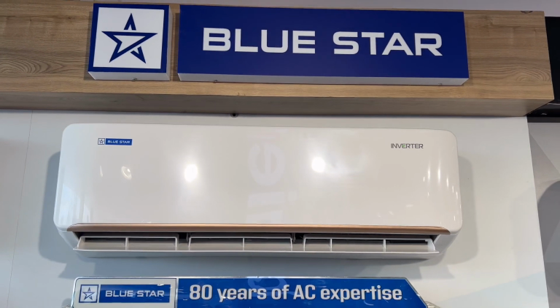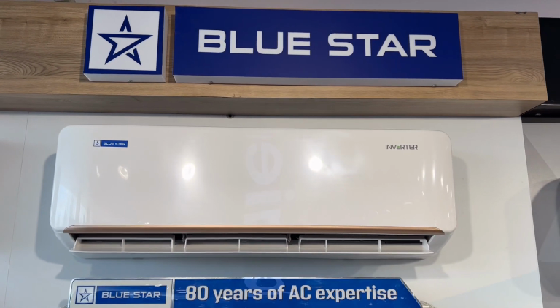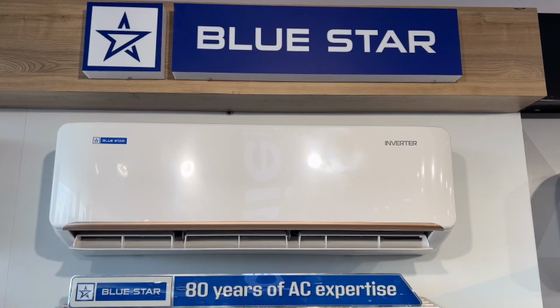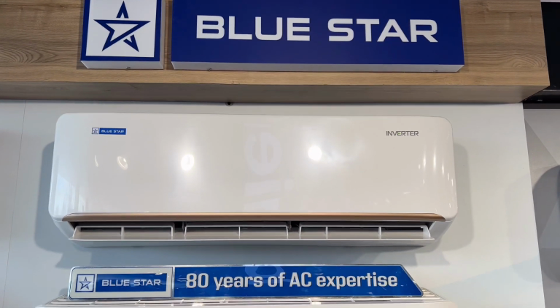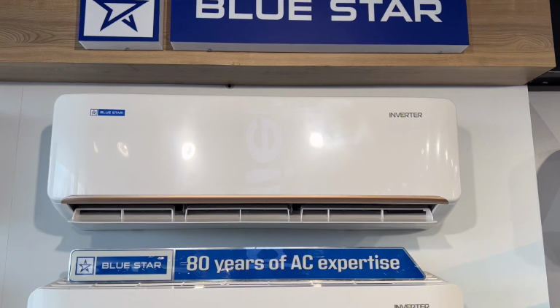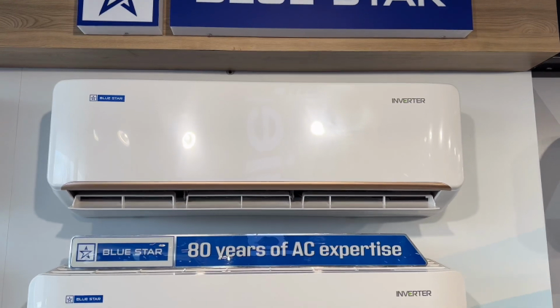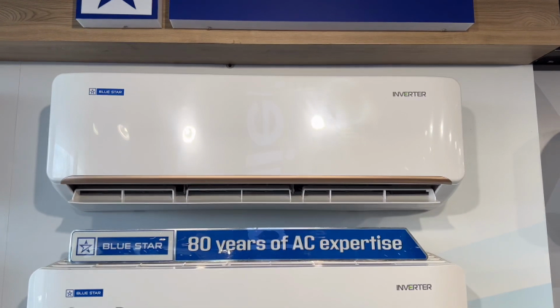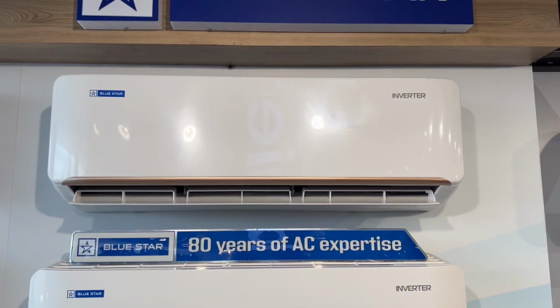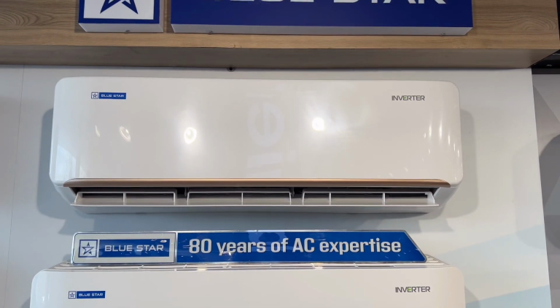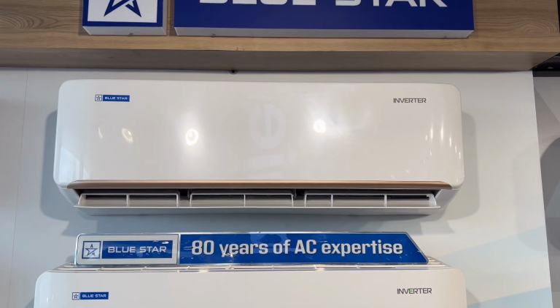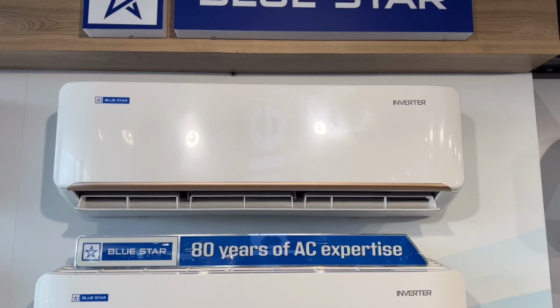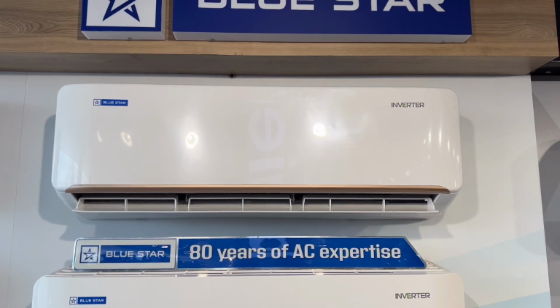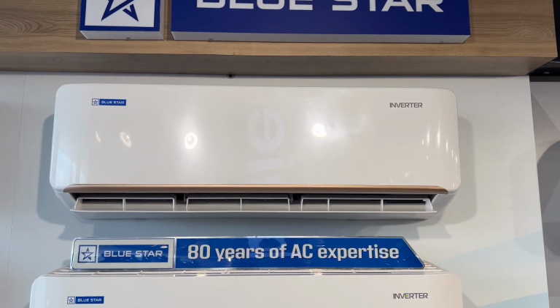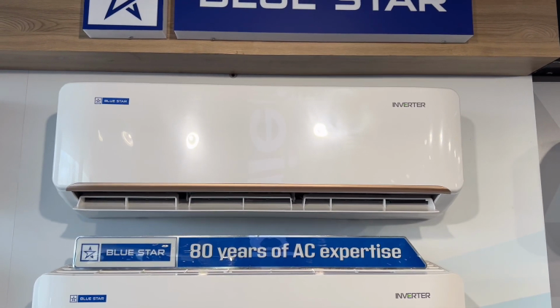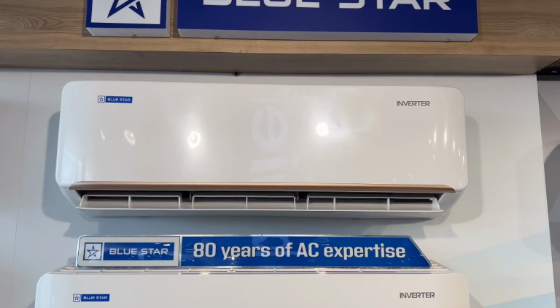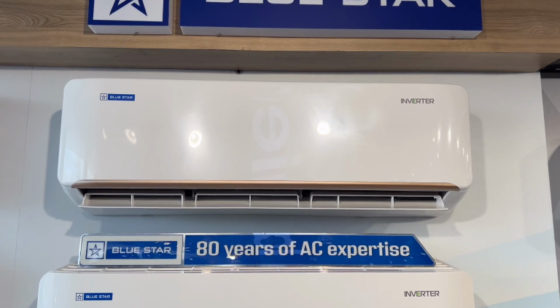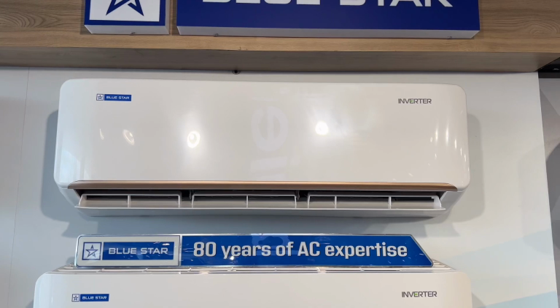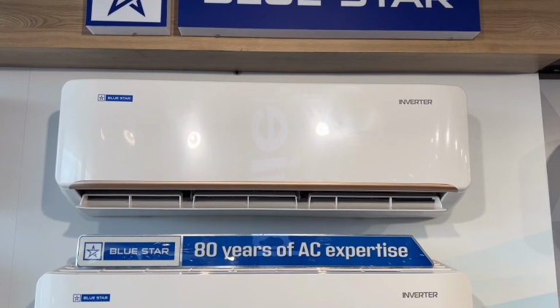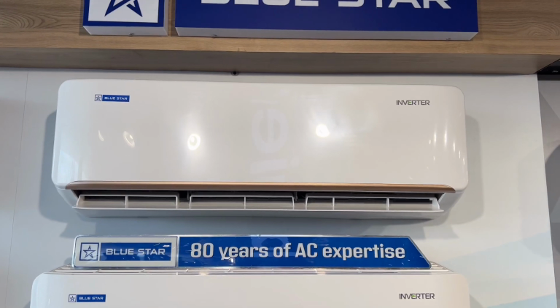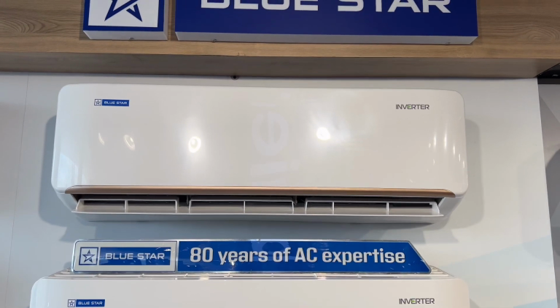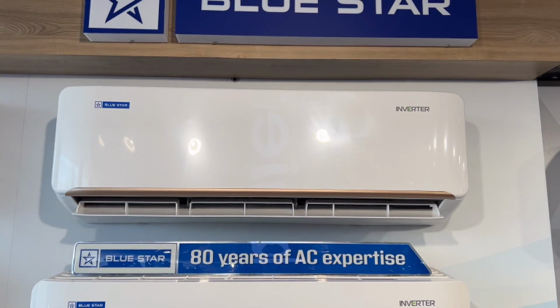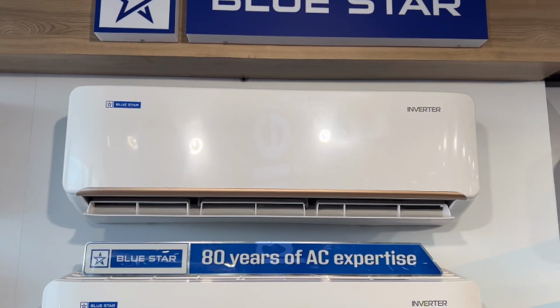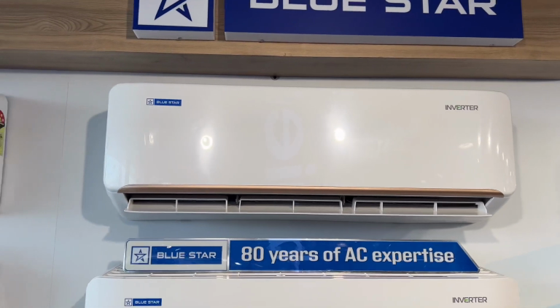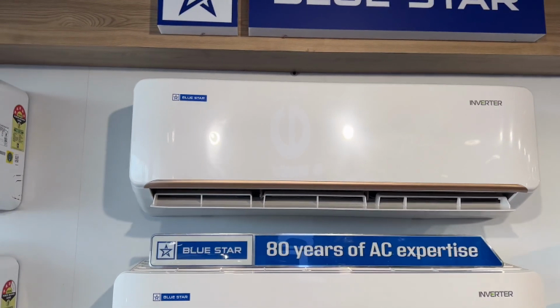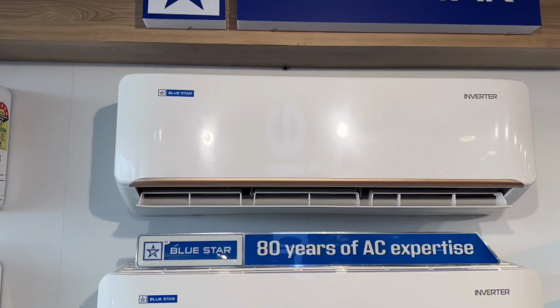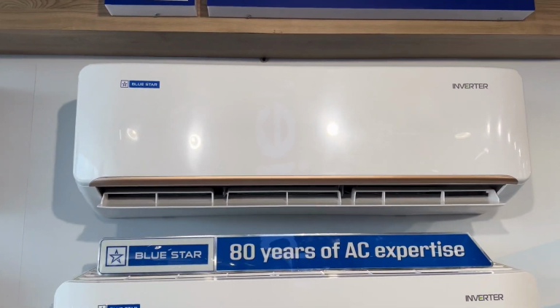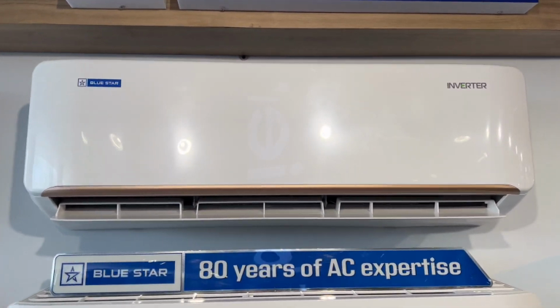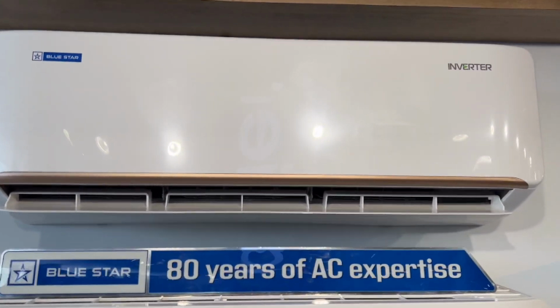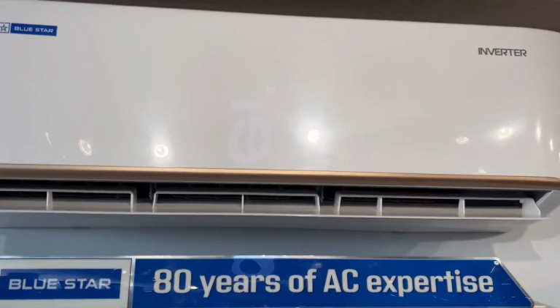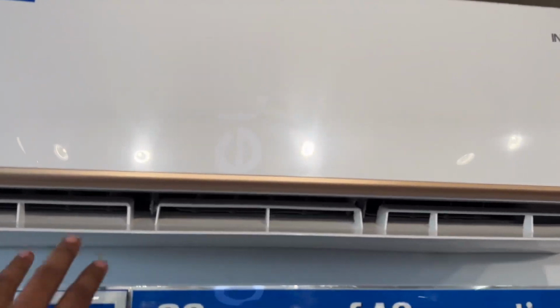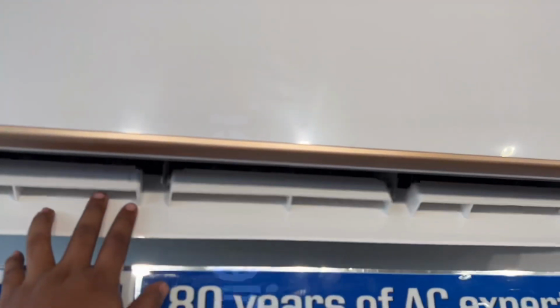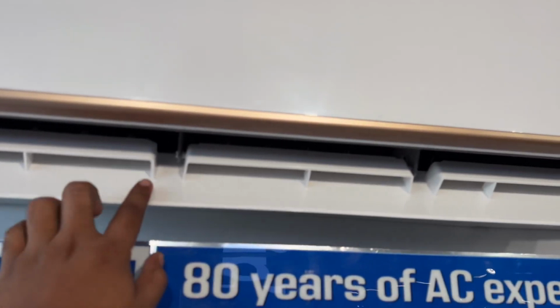The warranty is for one year. The 10-year warranty is also available.